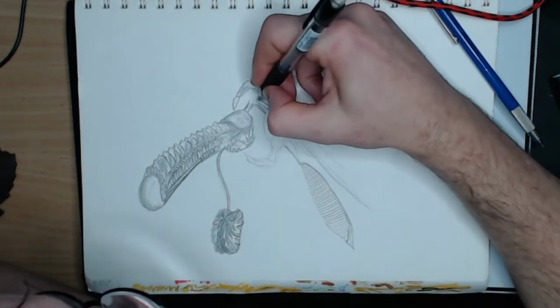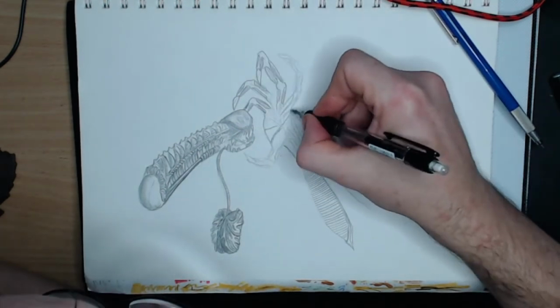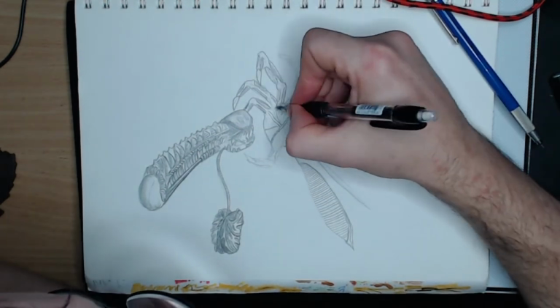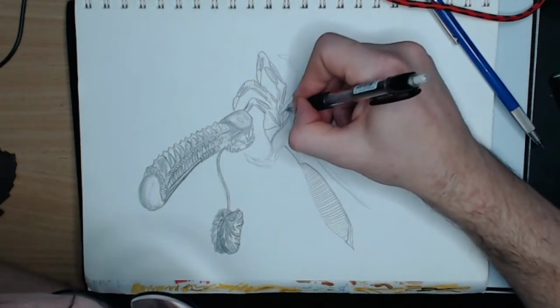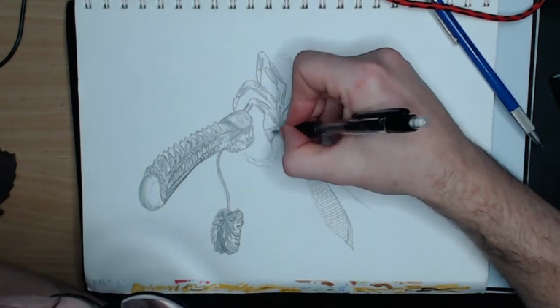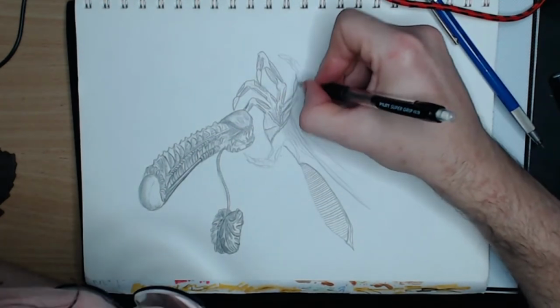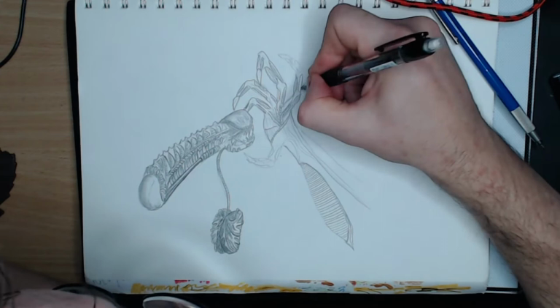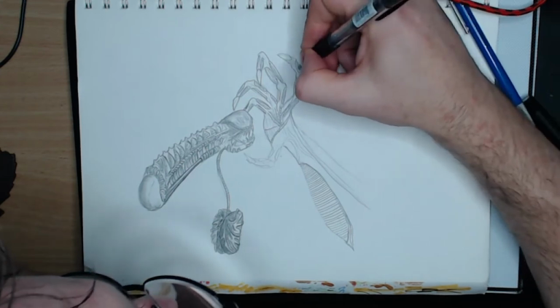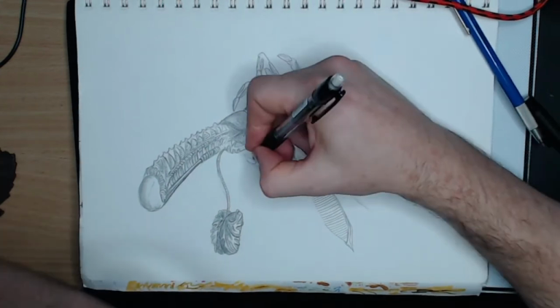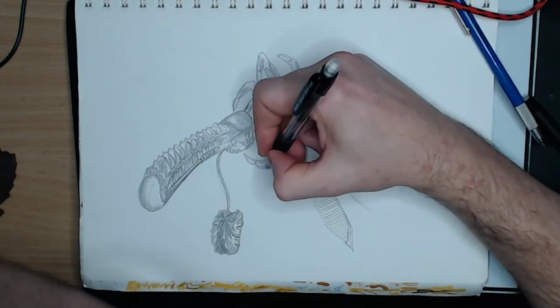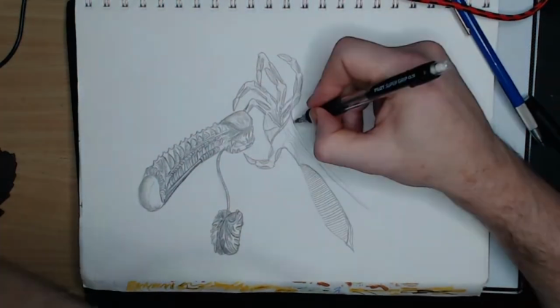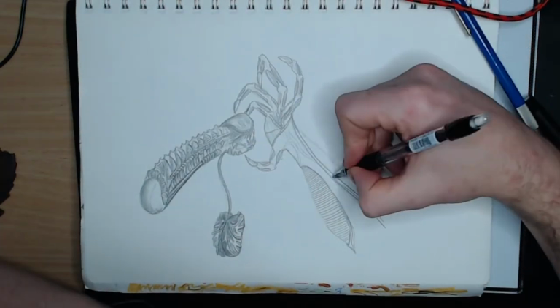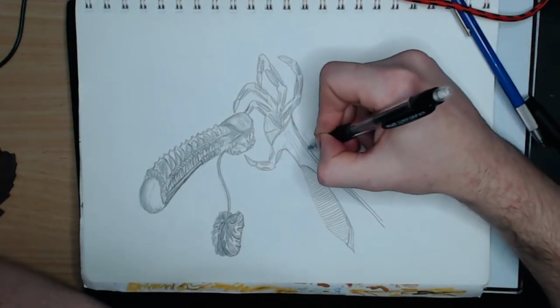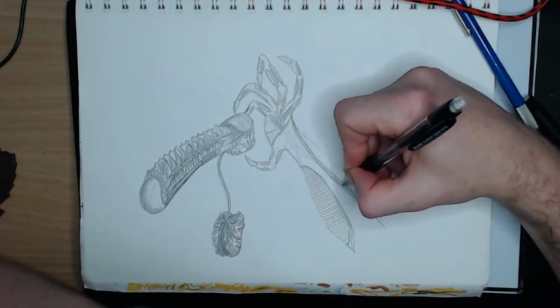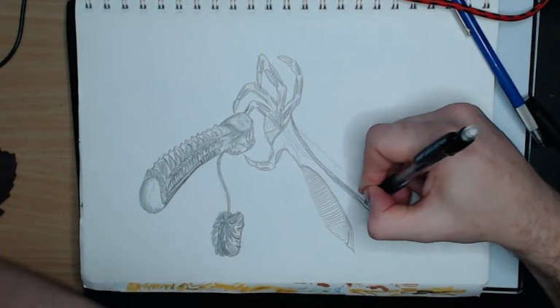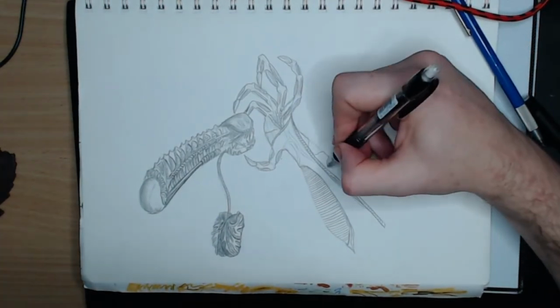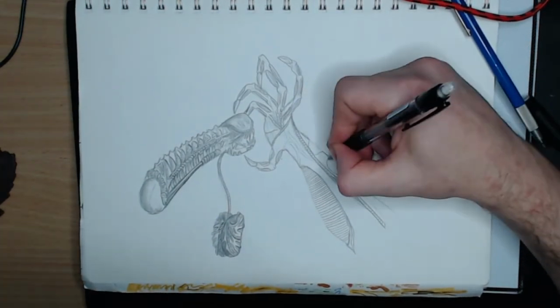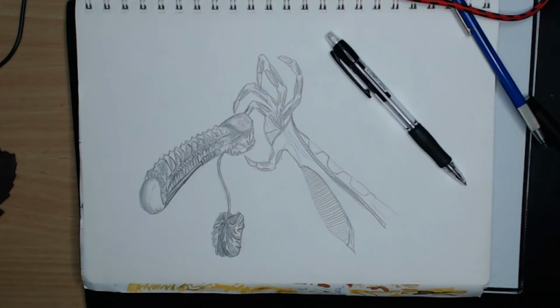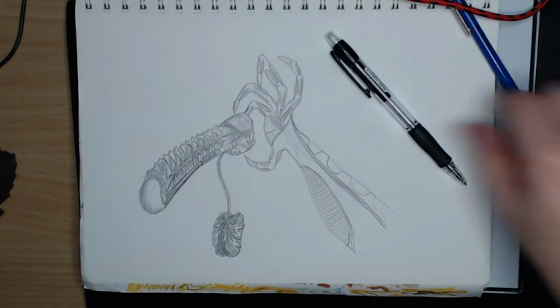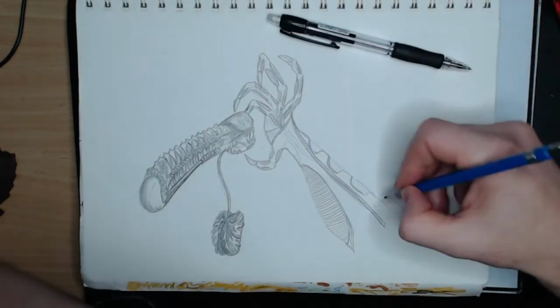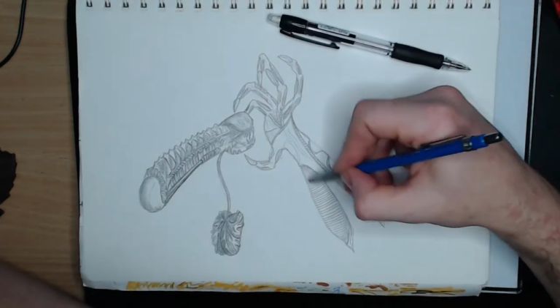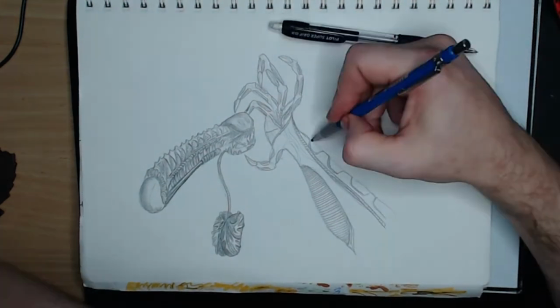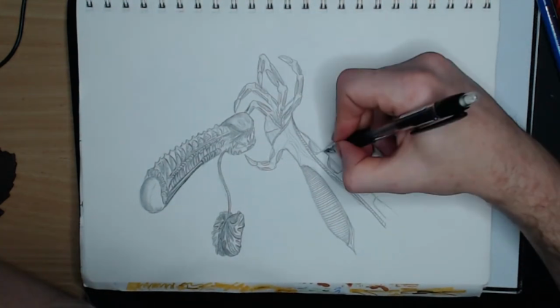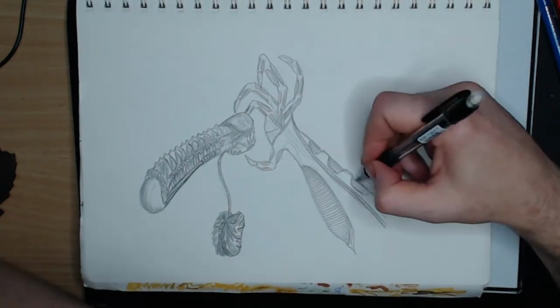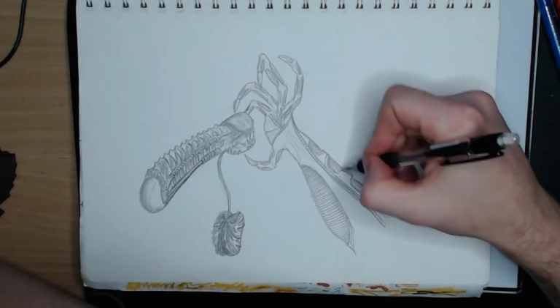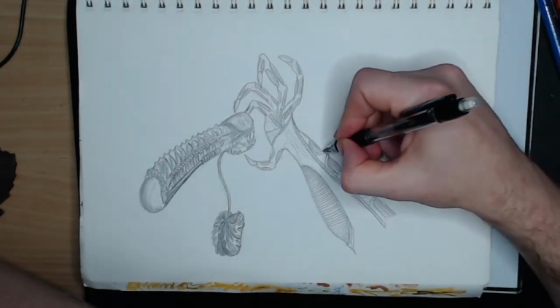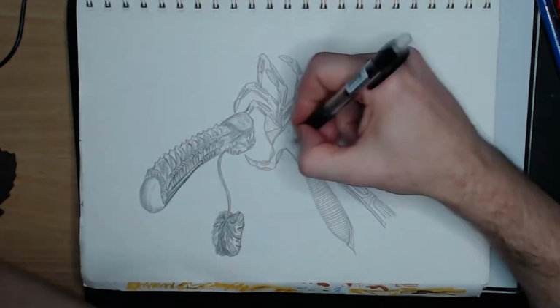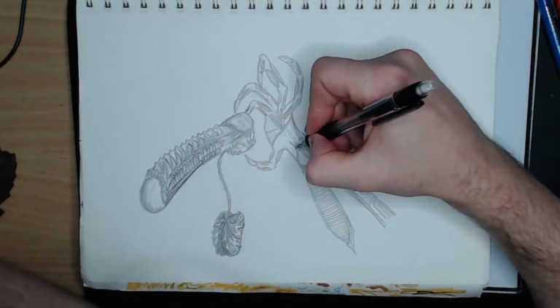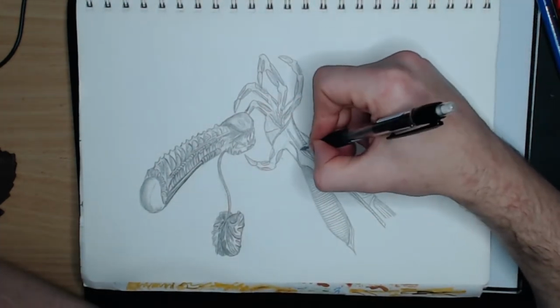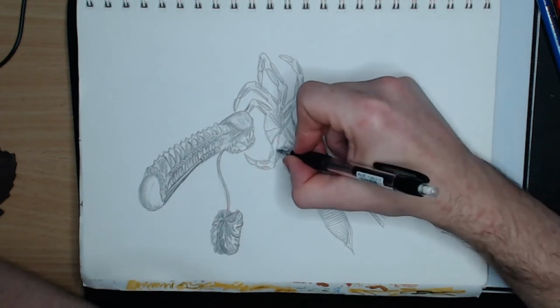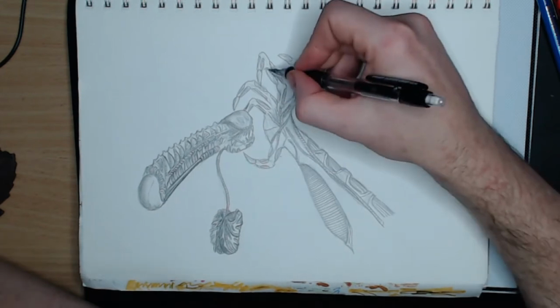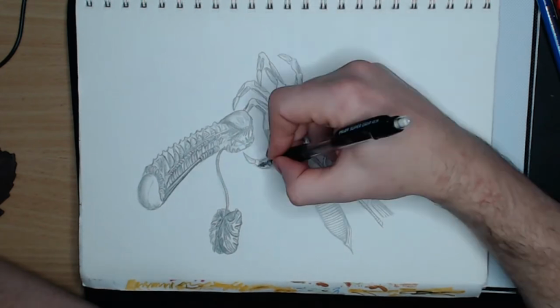I then move on and draw a hand and arm in a position where it appears to be reaching for the cylindrical object. I then use what I know from my previous attempt at drawing Geiger's alien to add detail to the hand and arm in the form of exposed muscles, external tendons and extrusions.